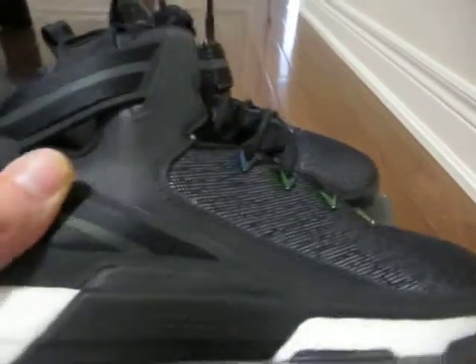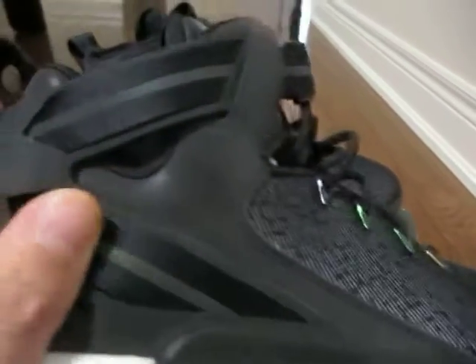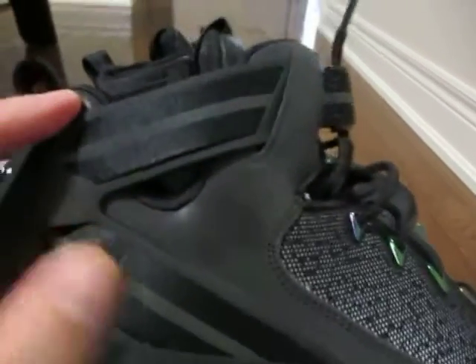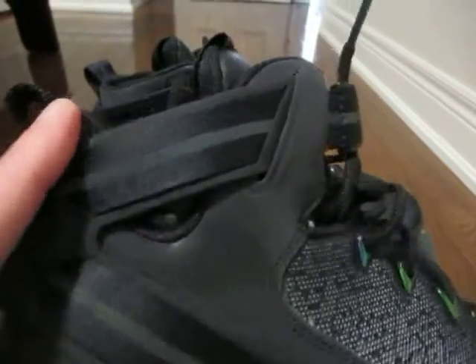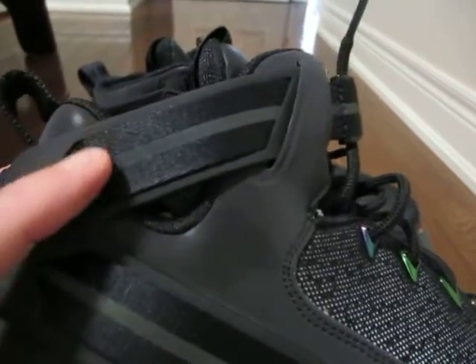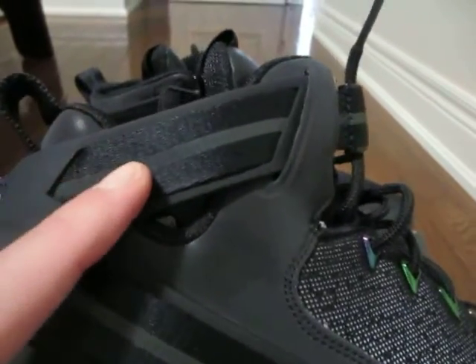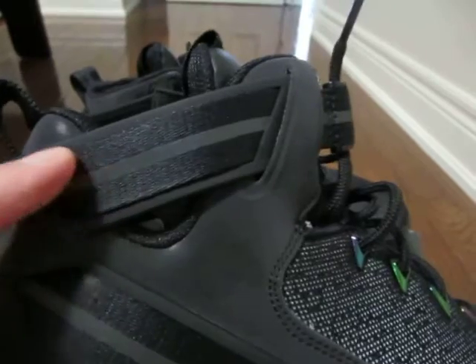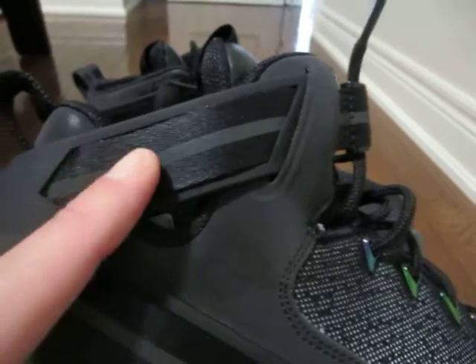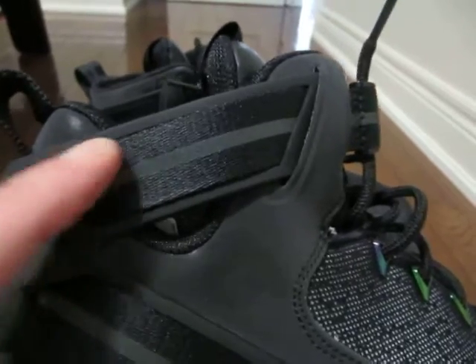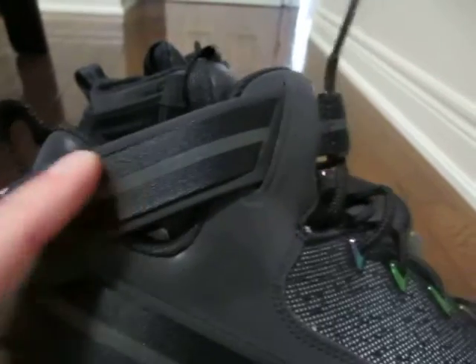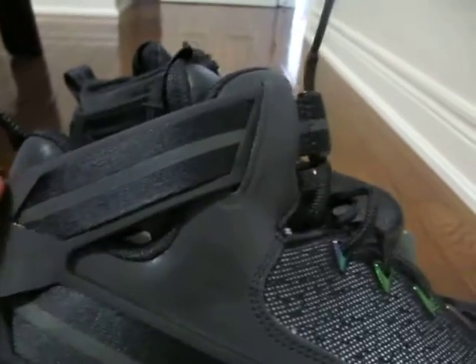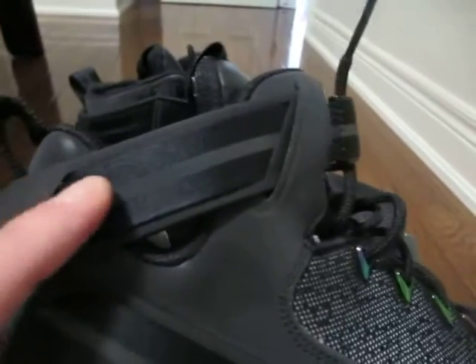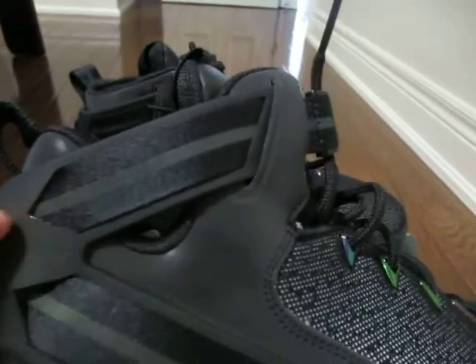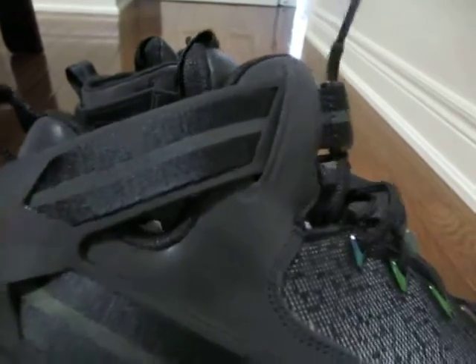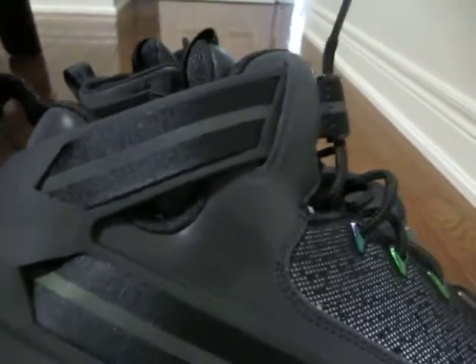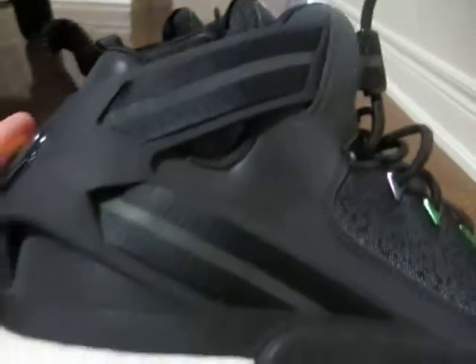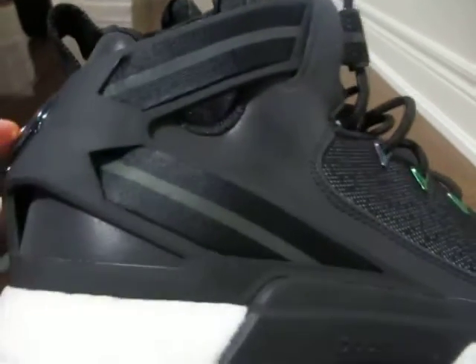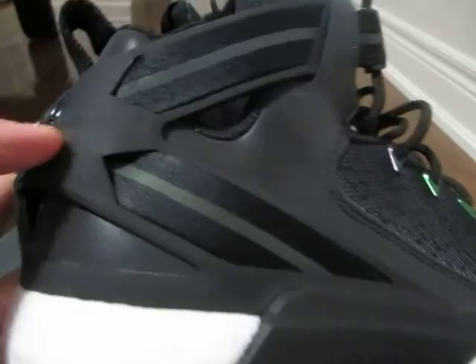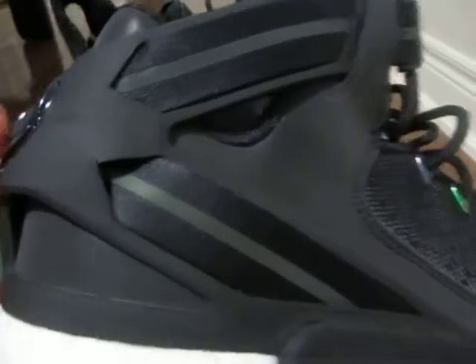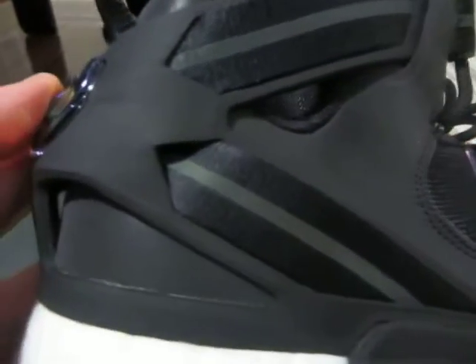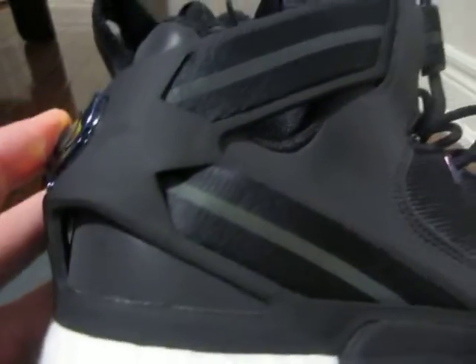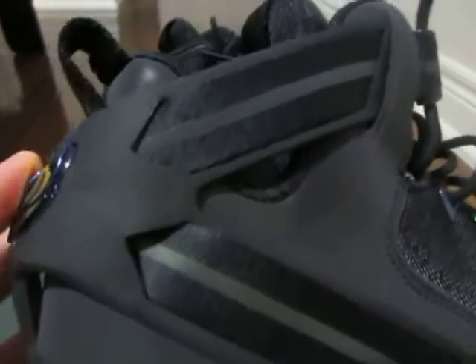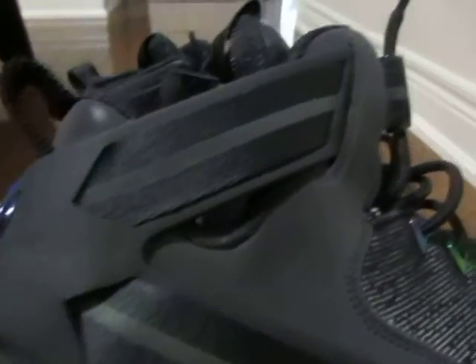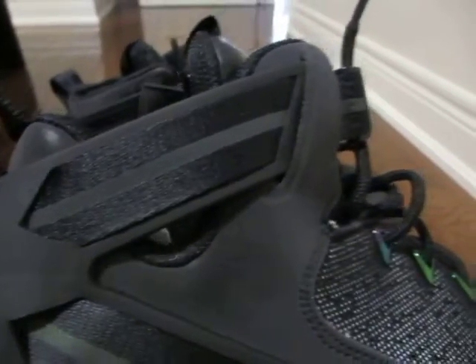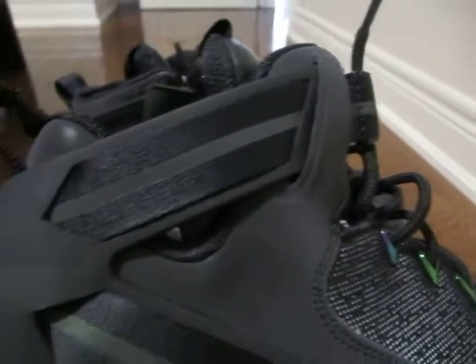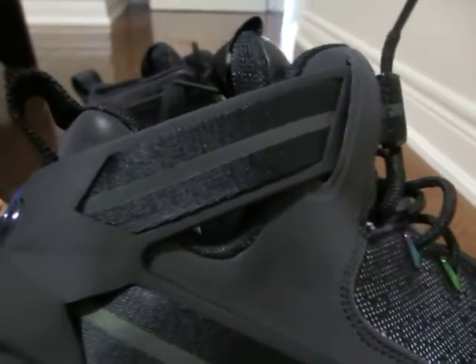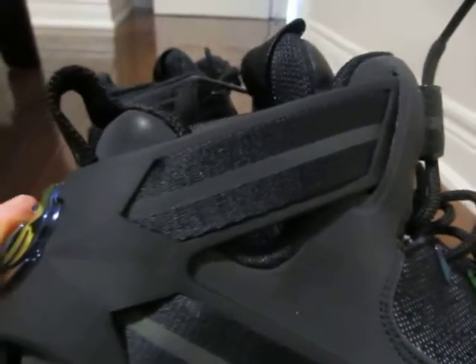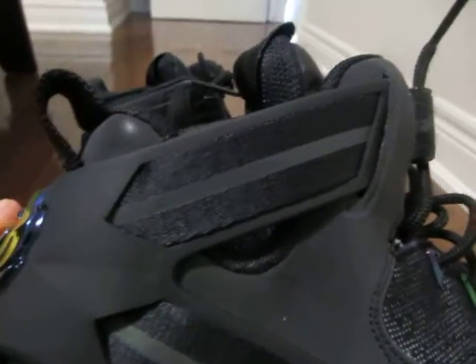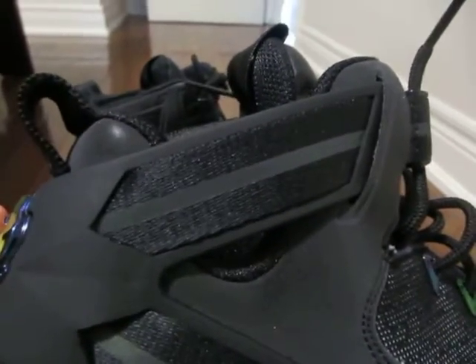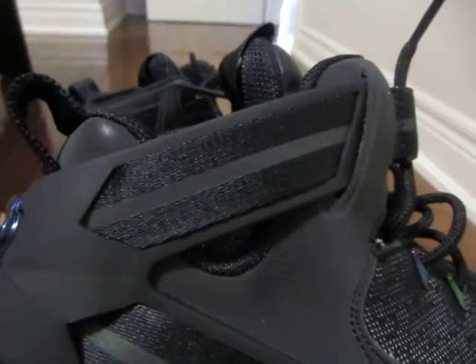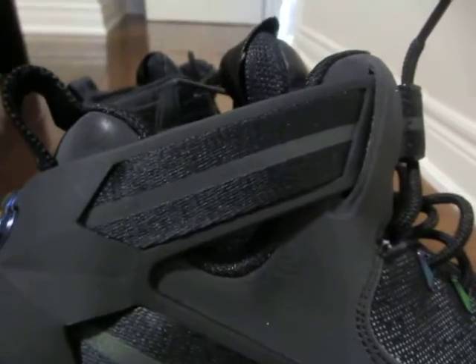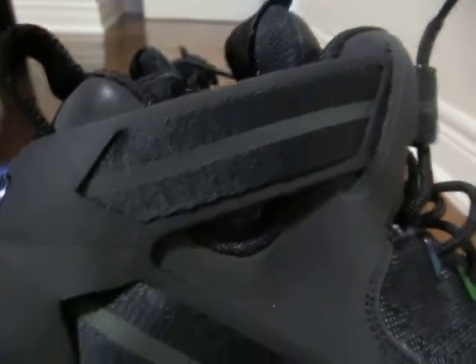And as you can see here, we decided to go with the extra strap around the ankle, I guess to give Derek more support on his ankles.